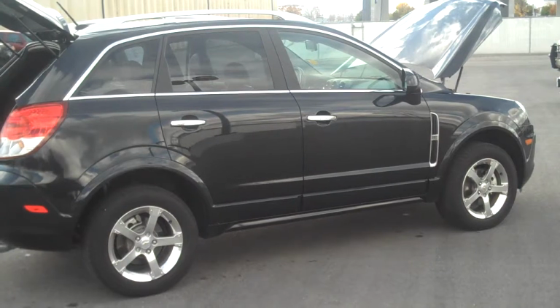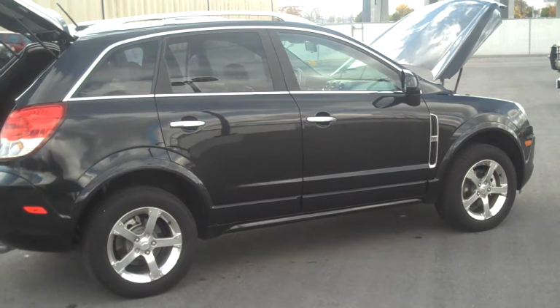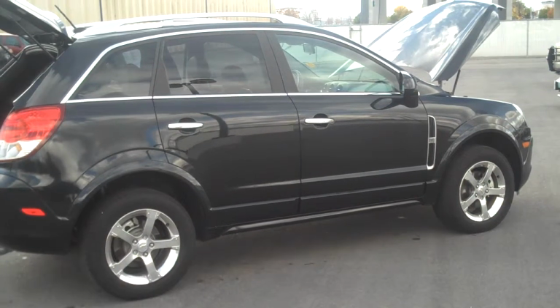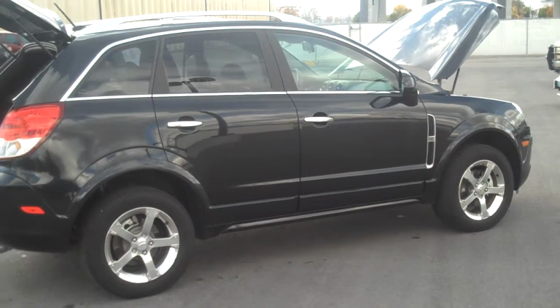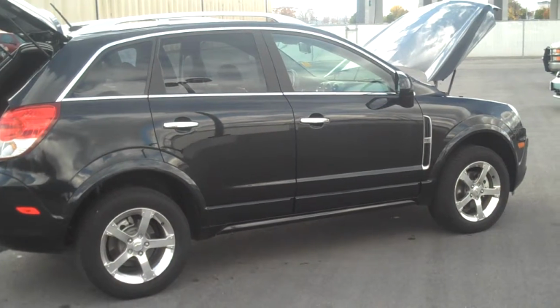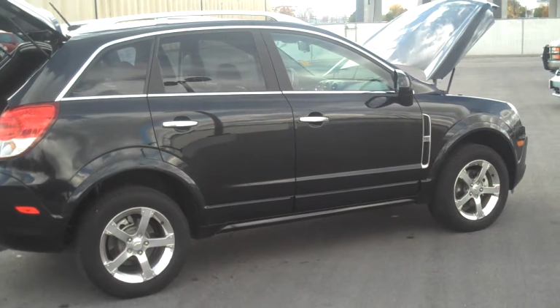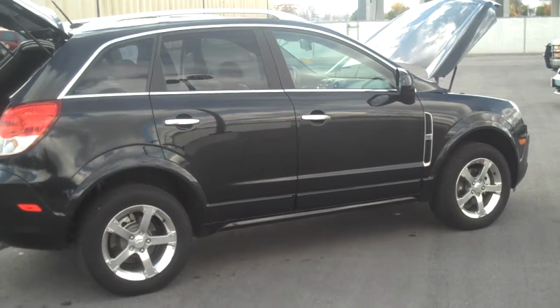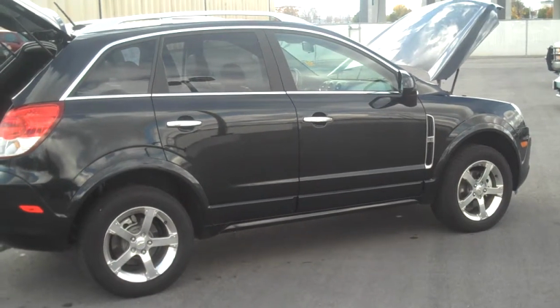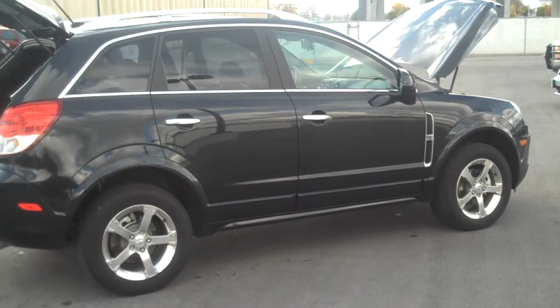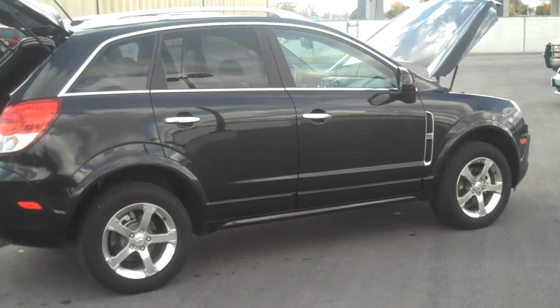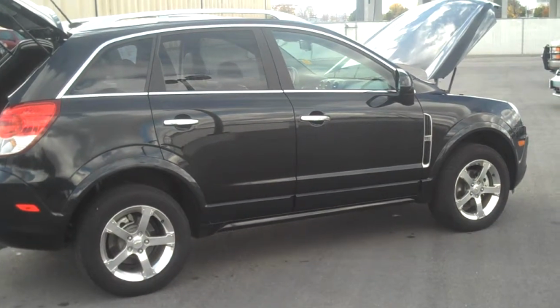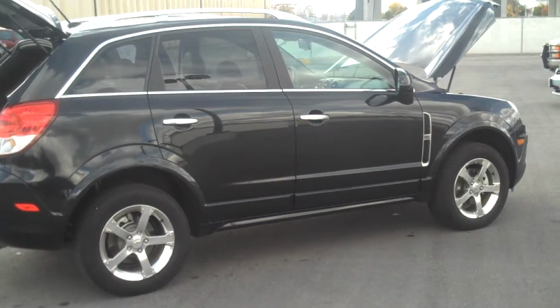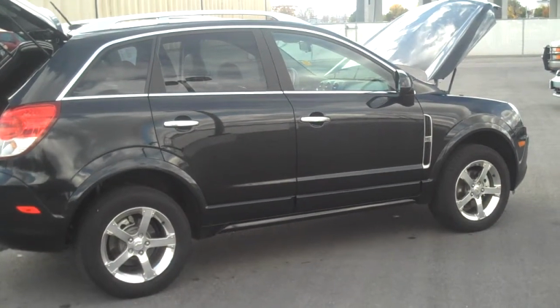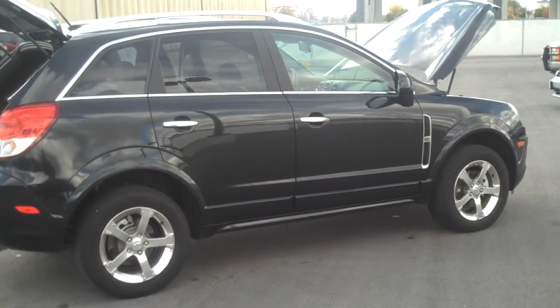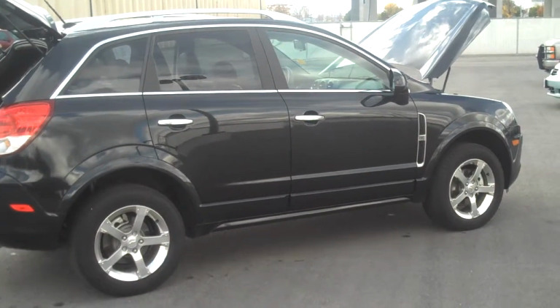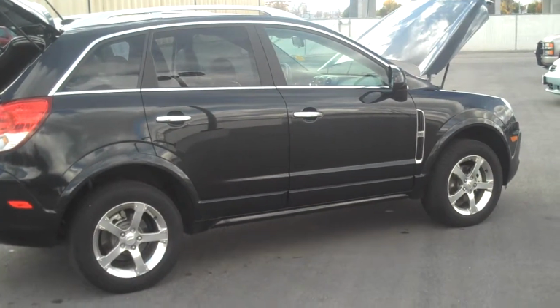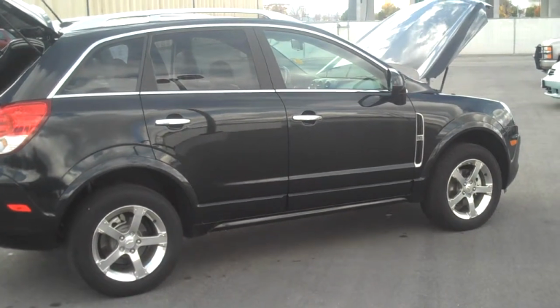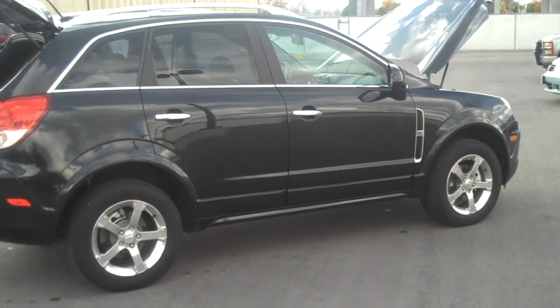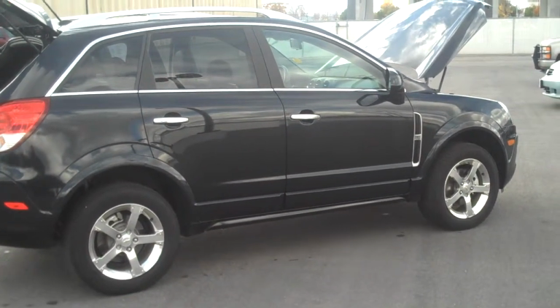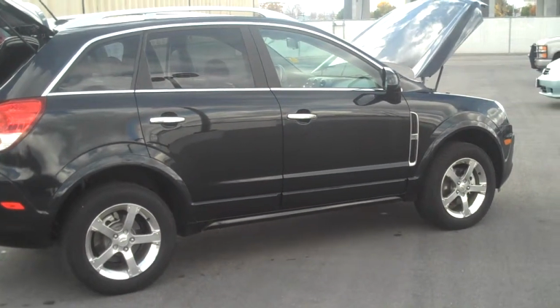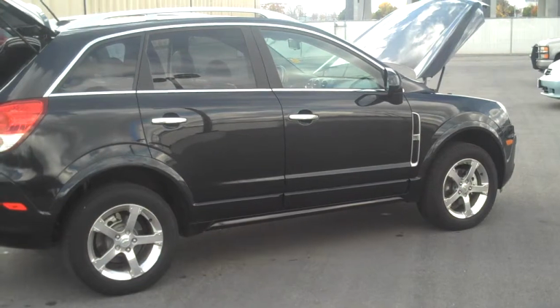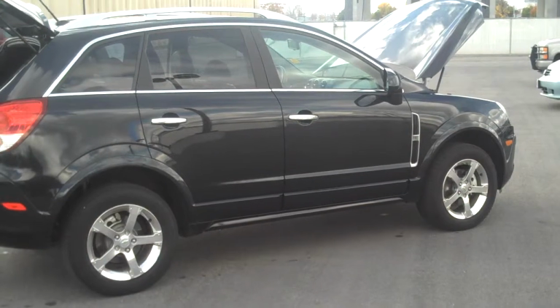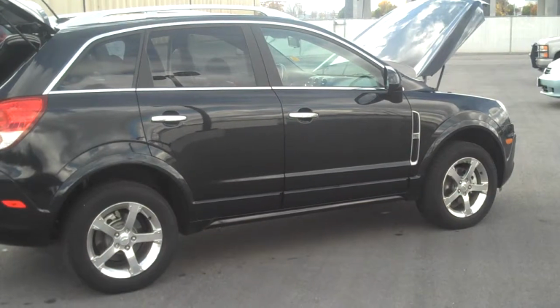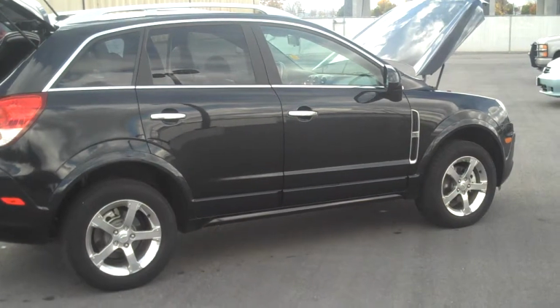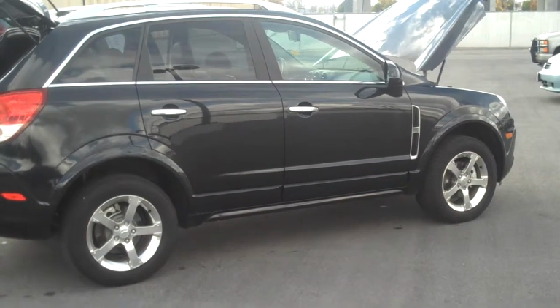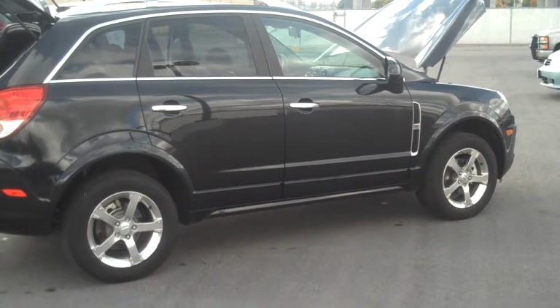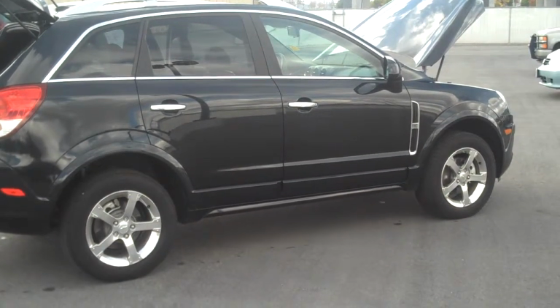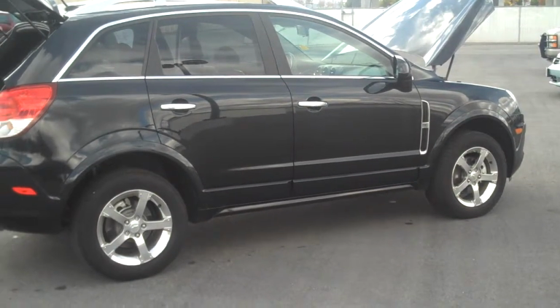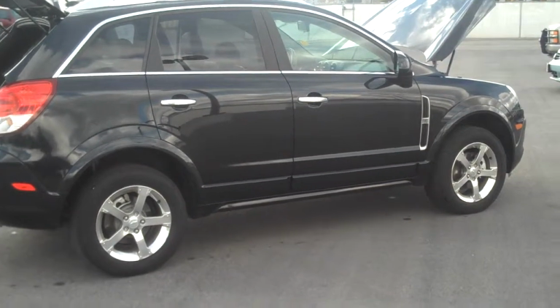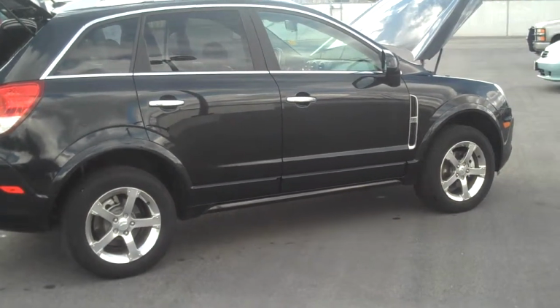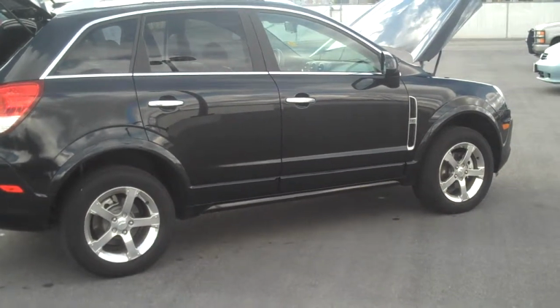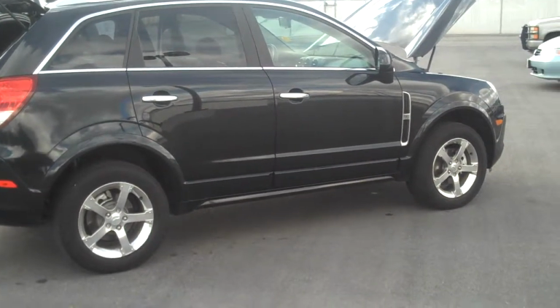I'm JD Bradley, Young Chevrolet, and this is your 2012 Chevy Captiva. Thanks so much, Deanne. Have a good one. Bye-bye.